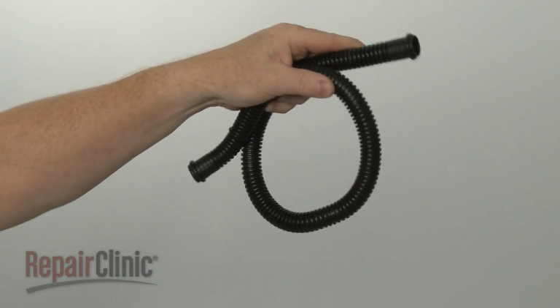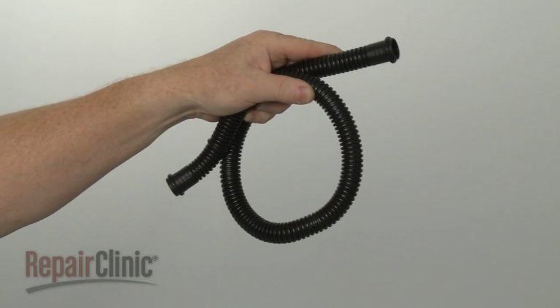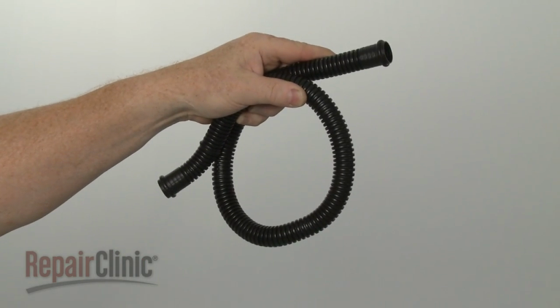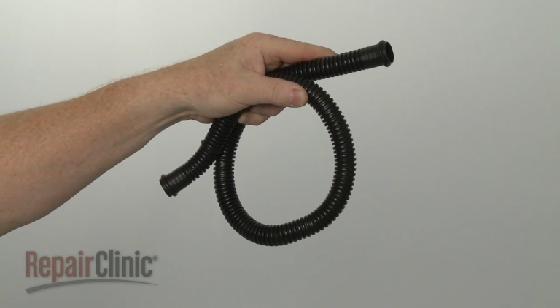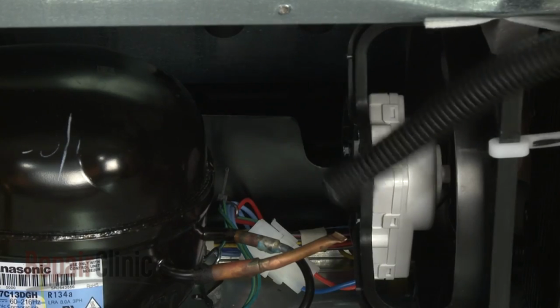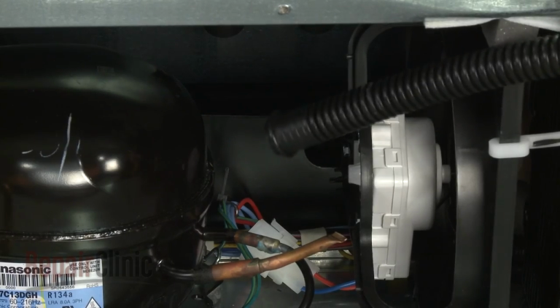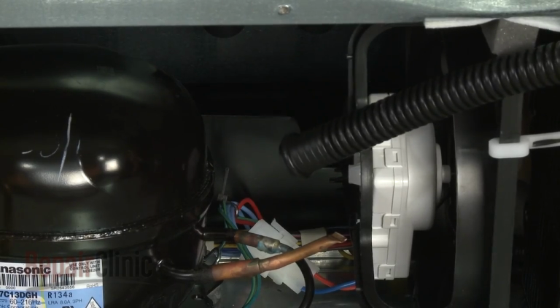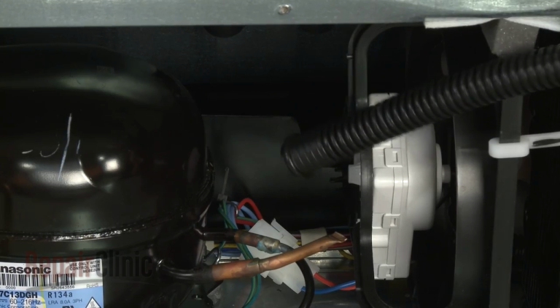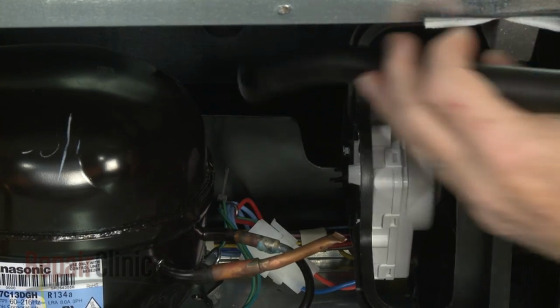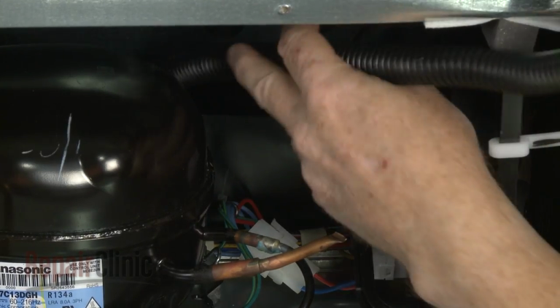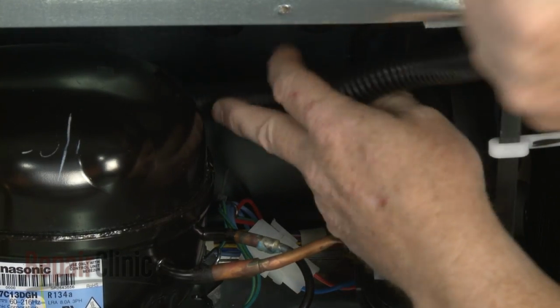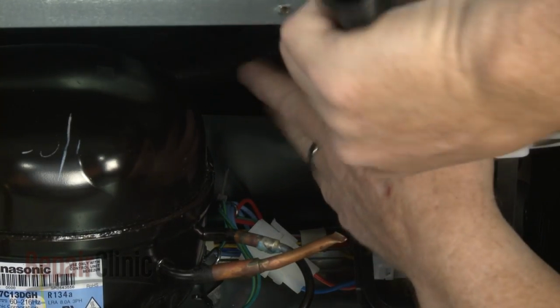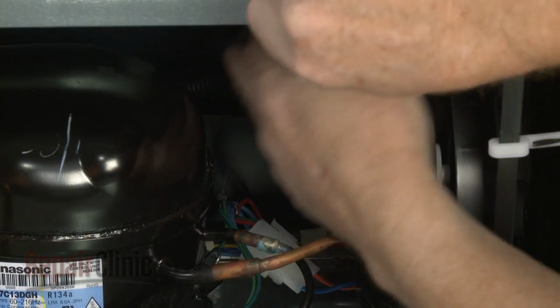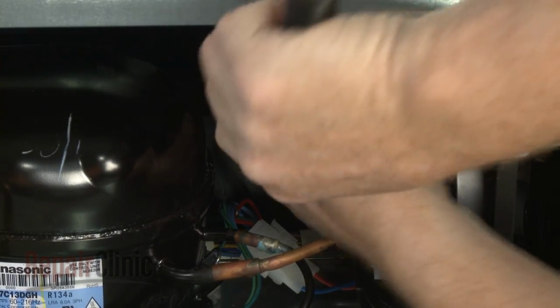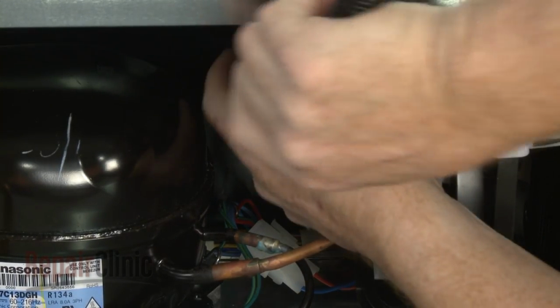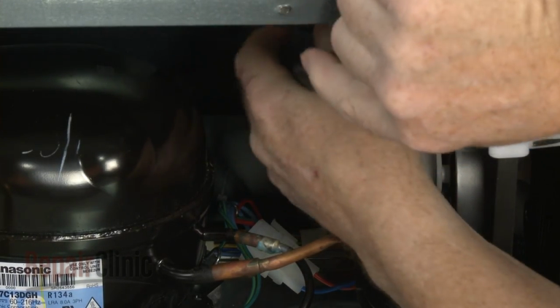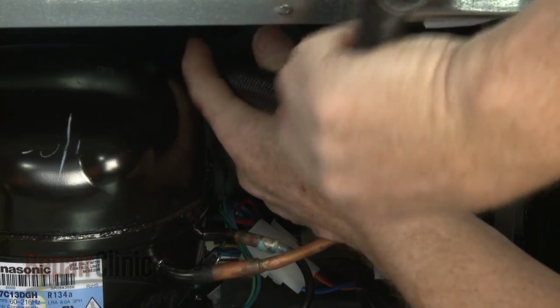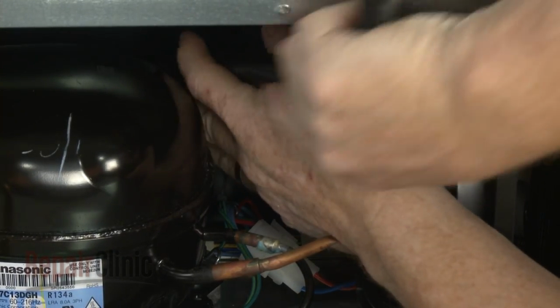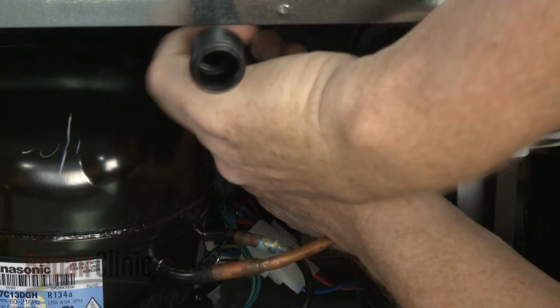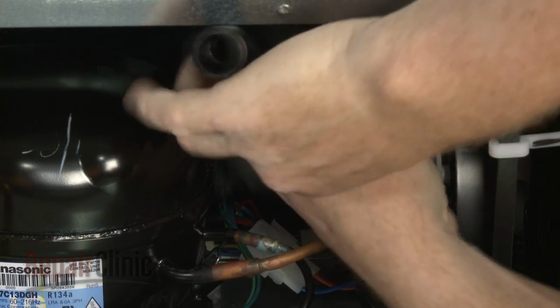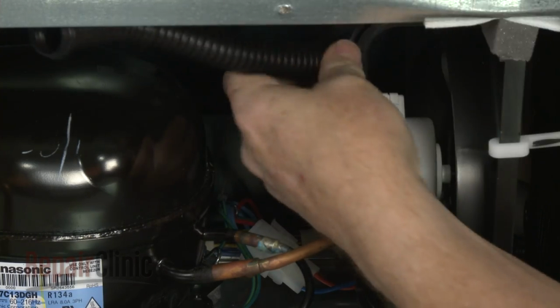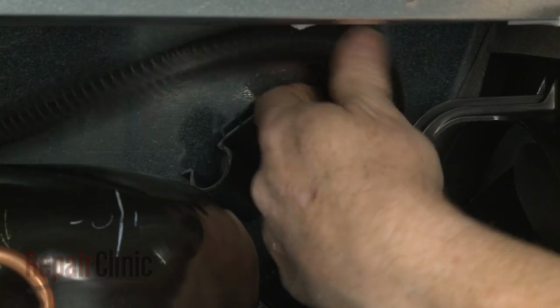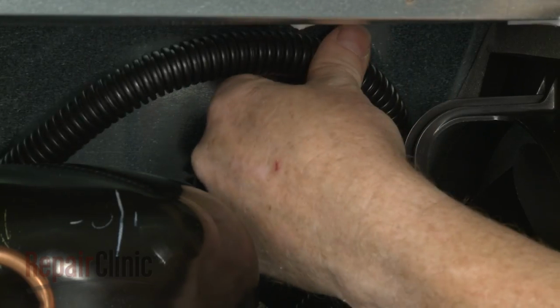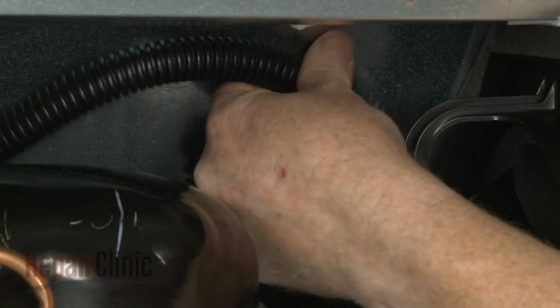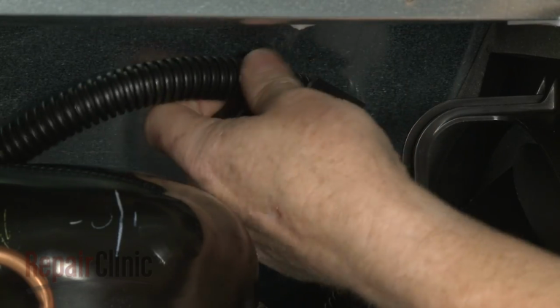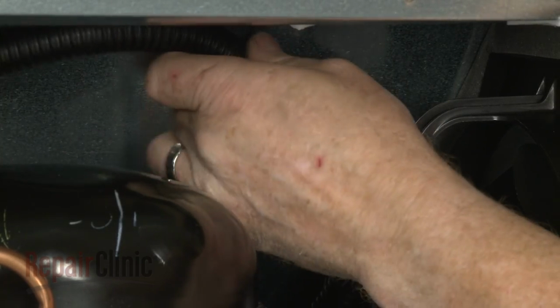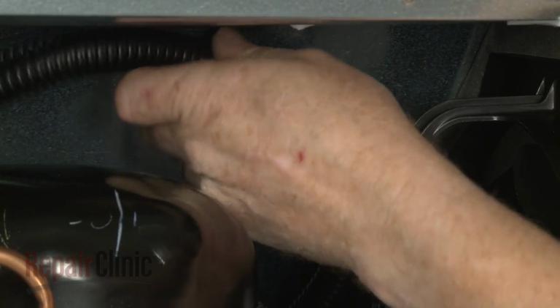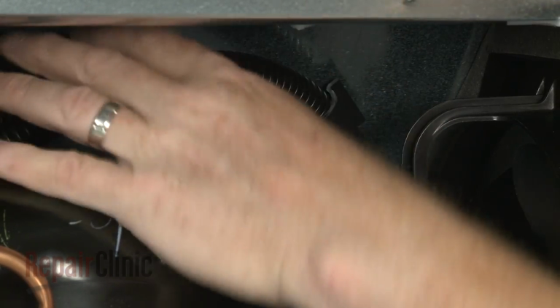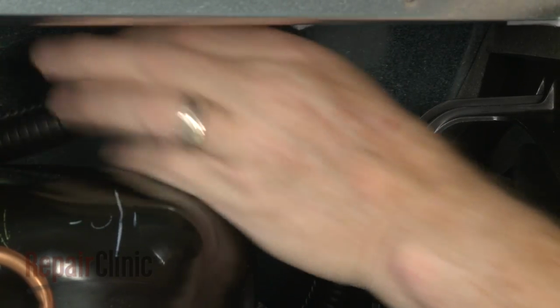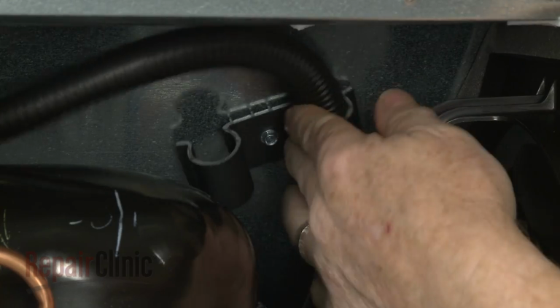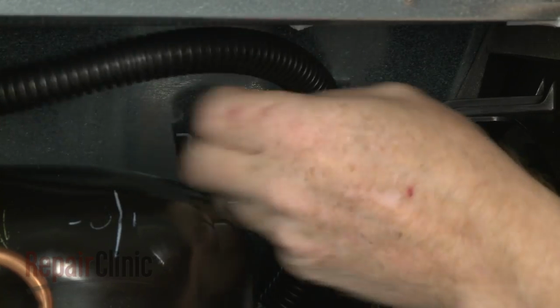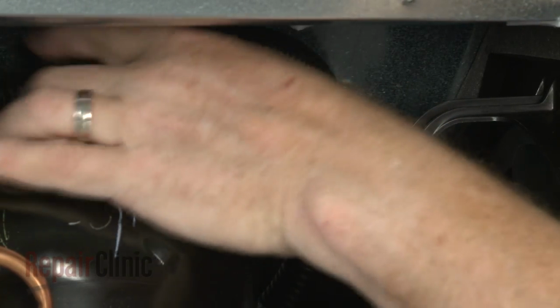Install the new drain tube by positioning one end in the drip pan. Secure the tube under the retaining clip and attach the opposite end to the coupler.